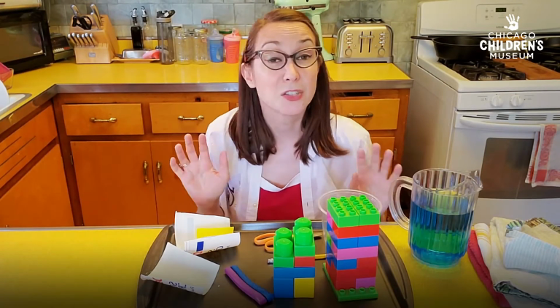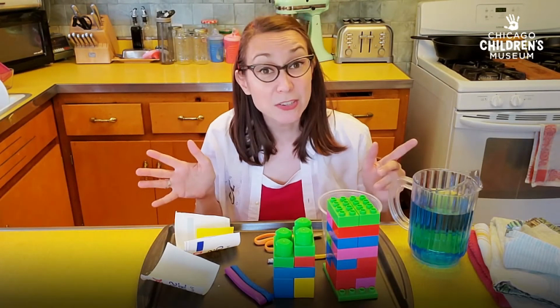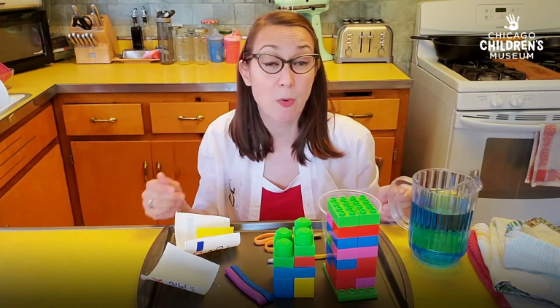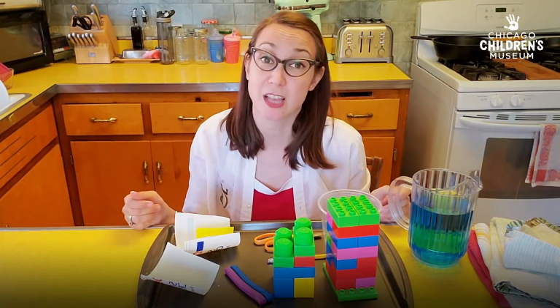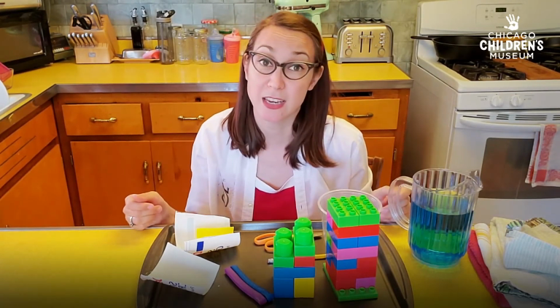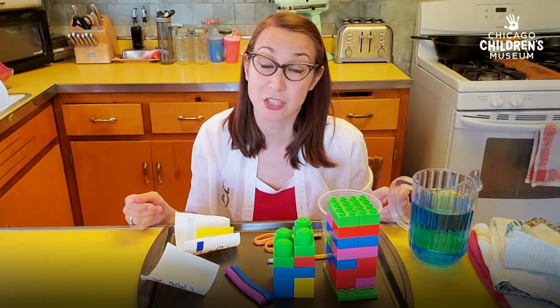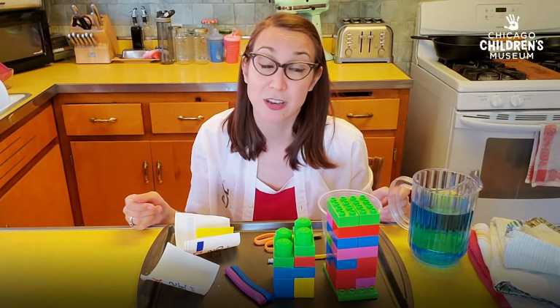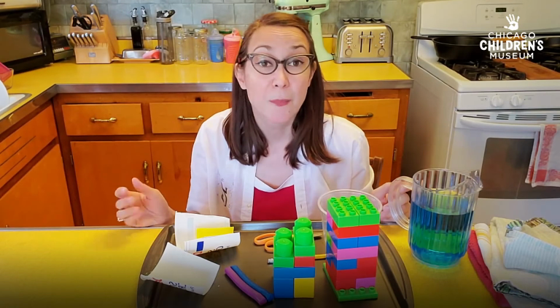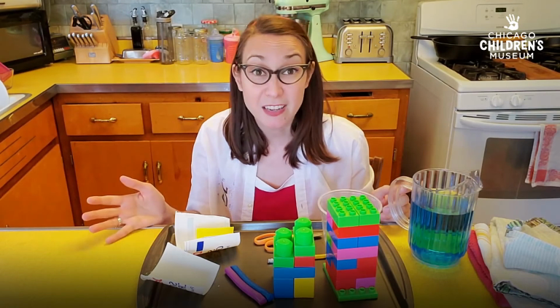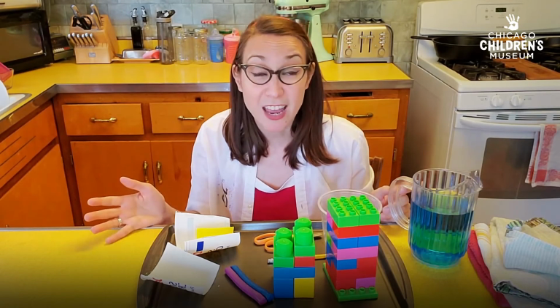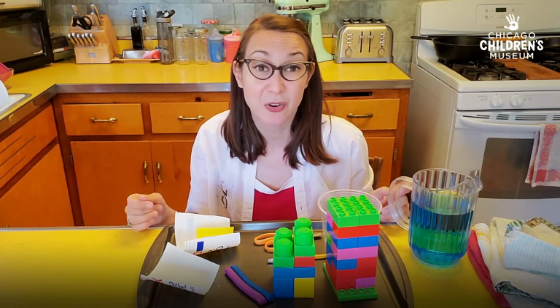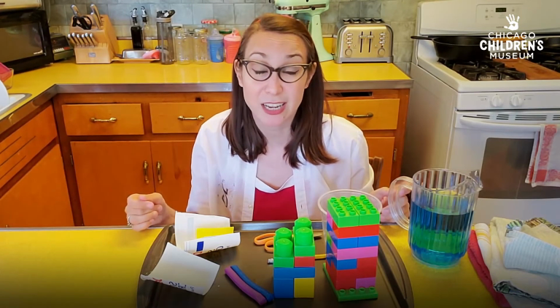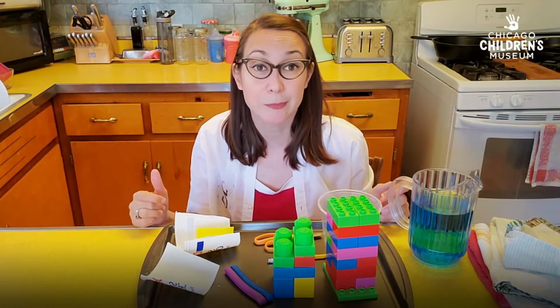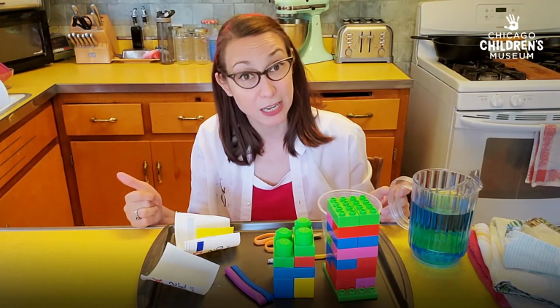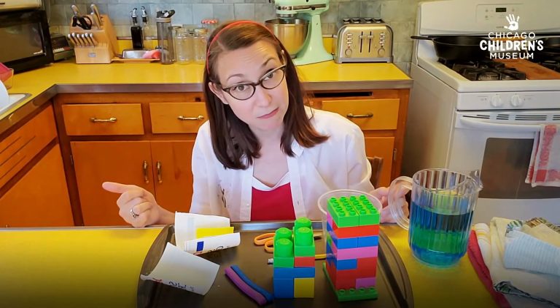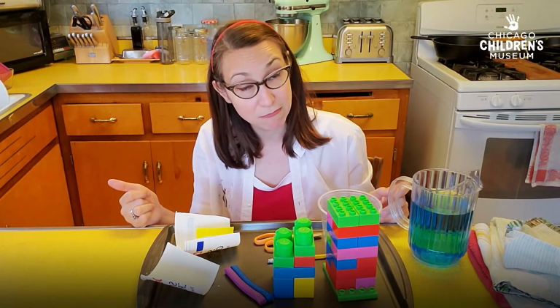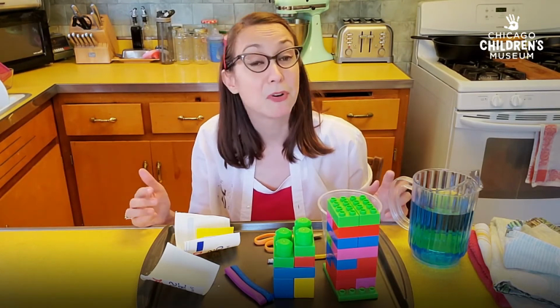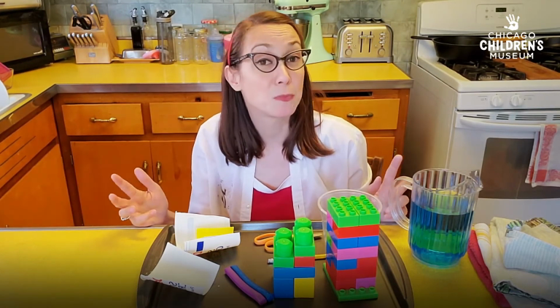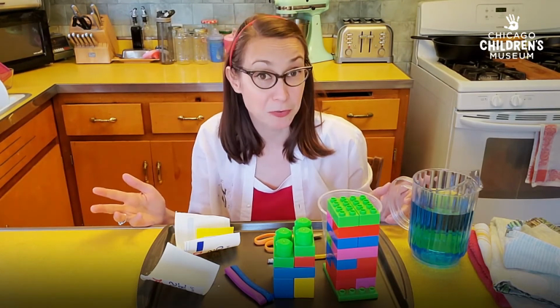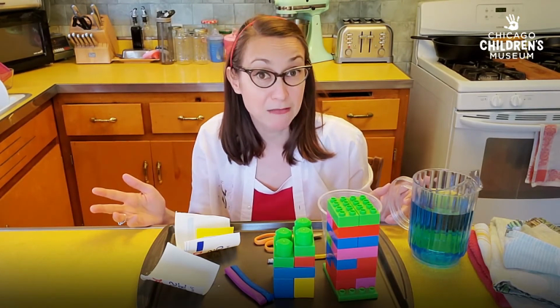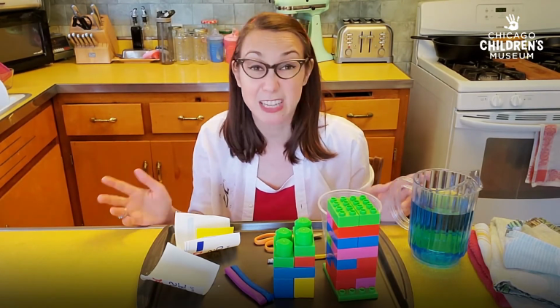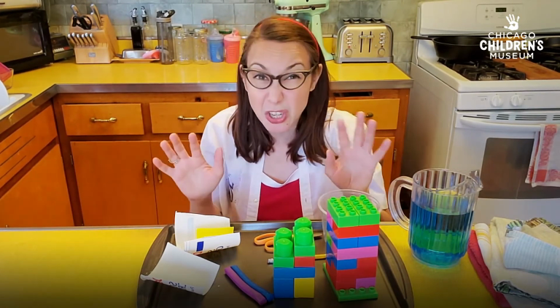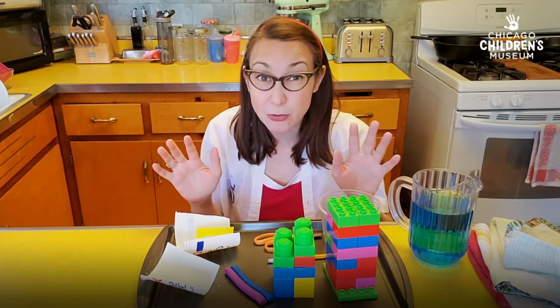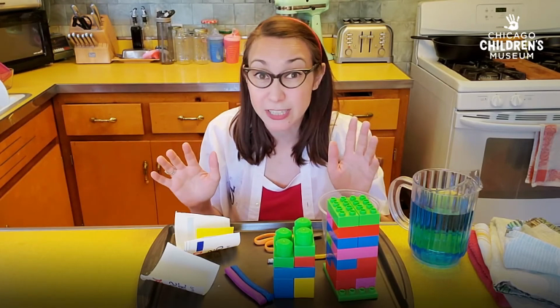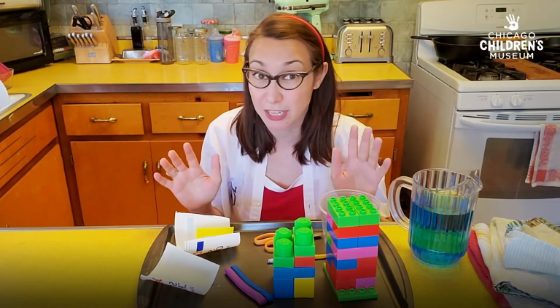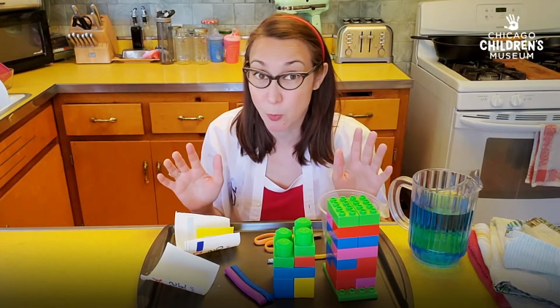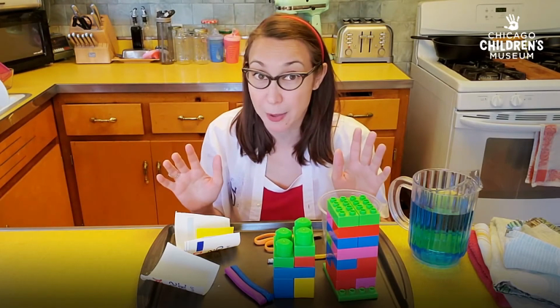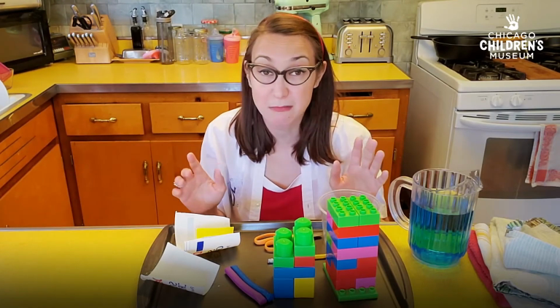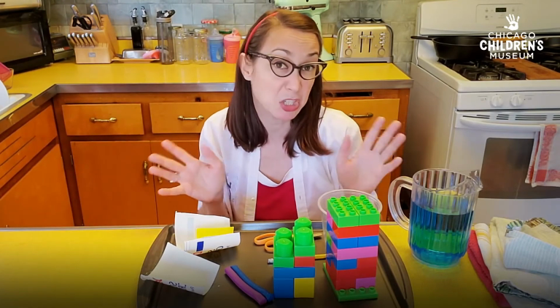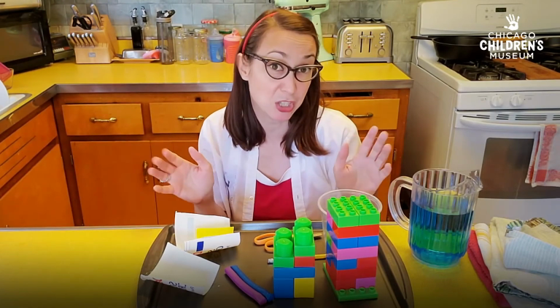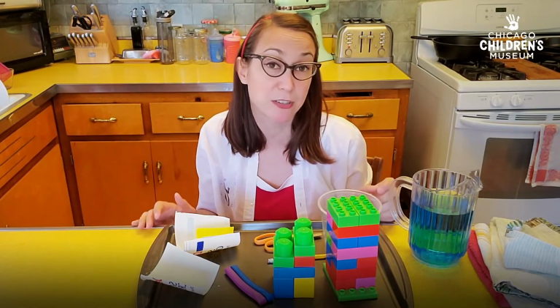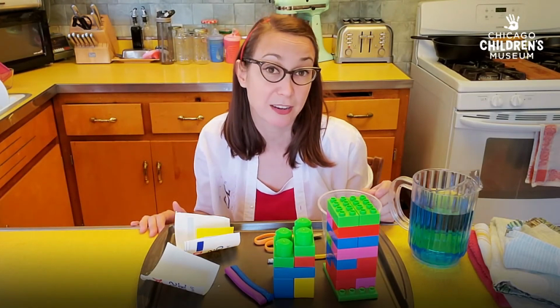So here's my water slide in action. My son and I had a great time testing, observing — that's looking closely and talking about what happened — and changing the water slide up.